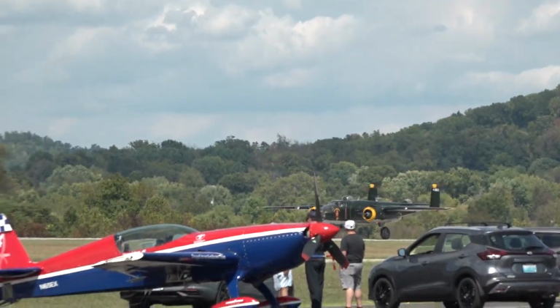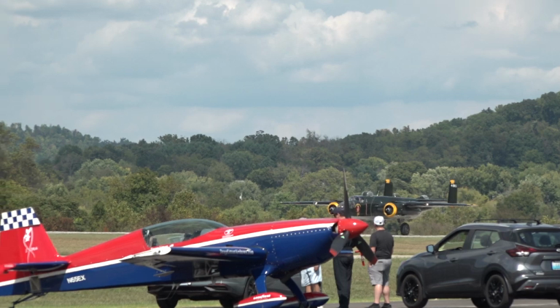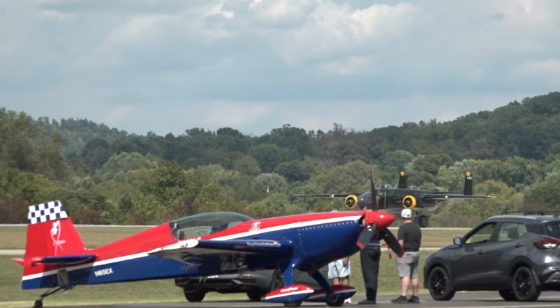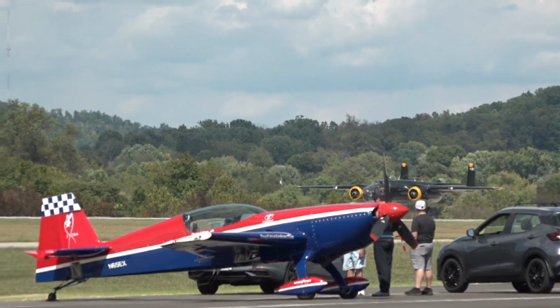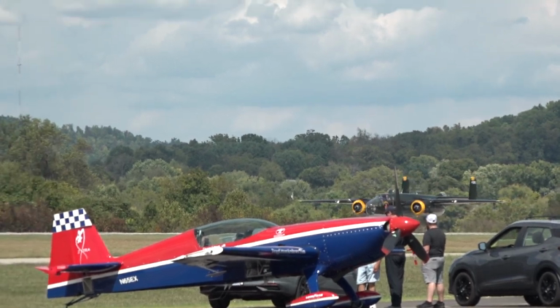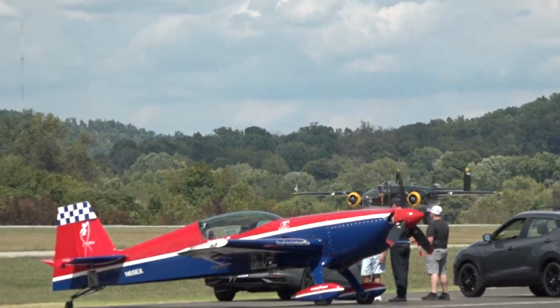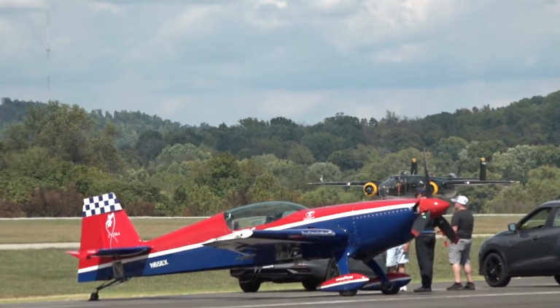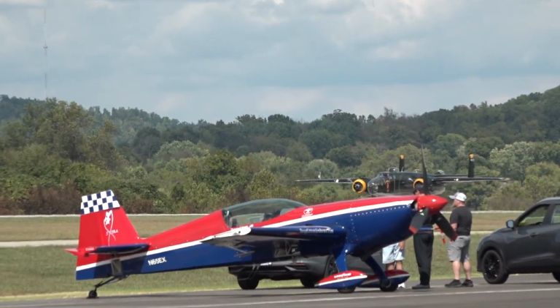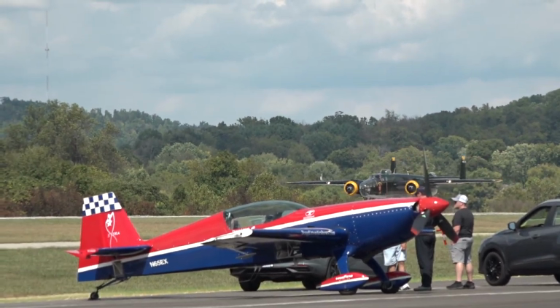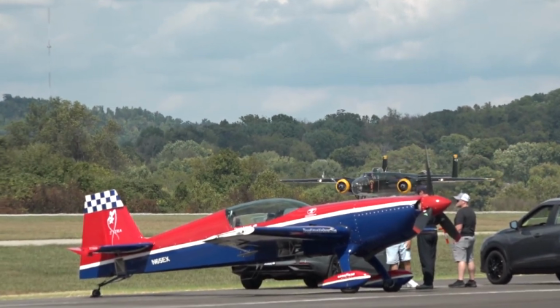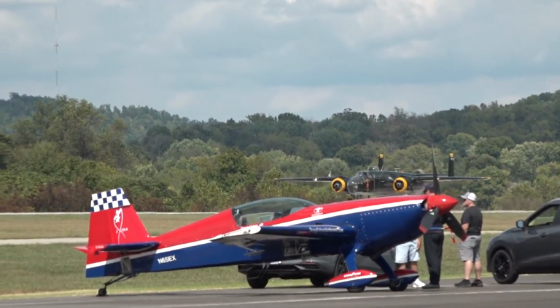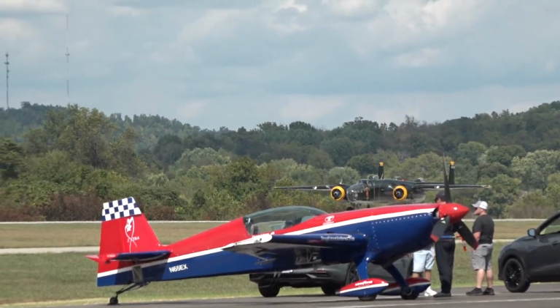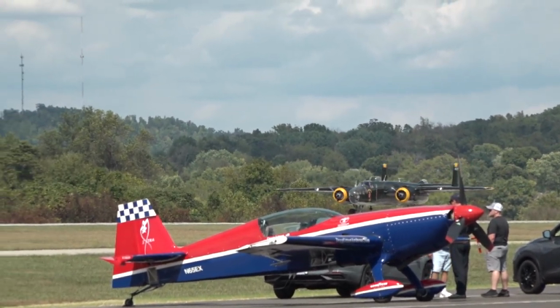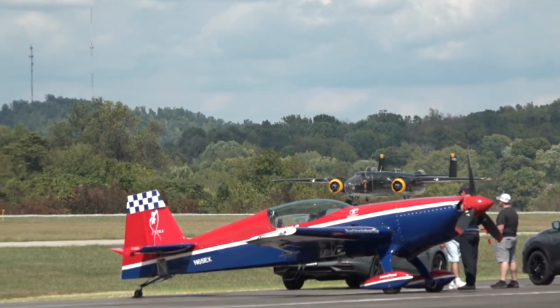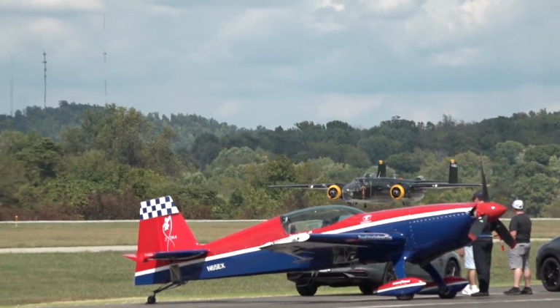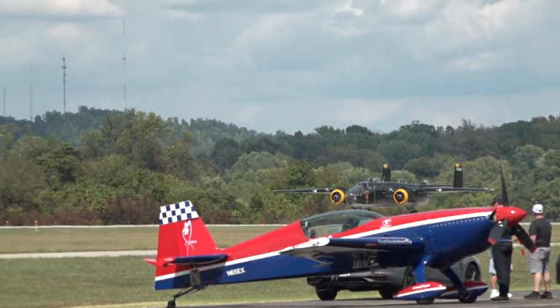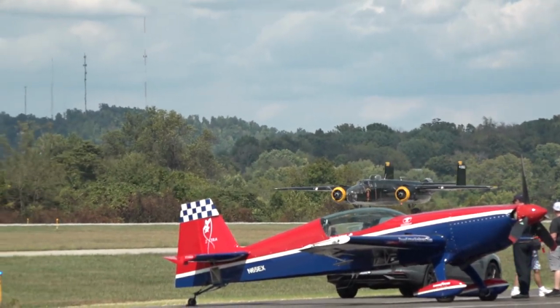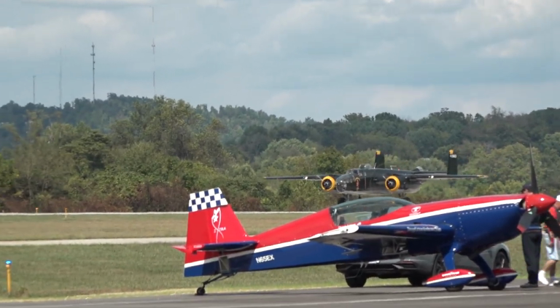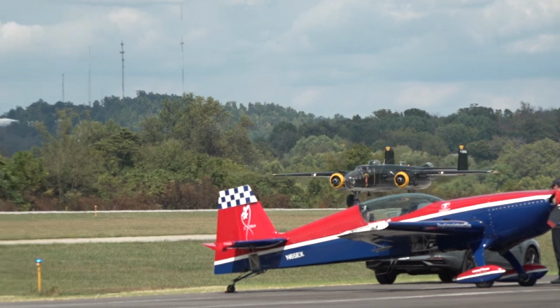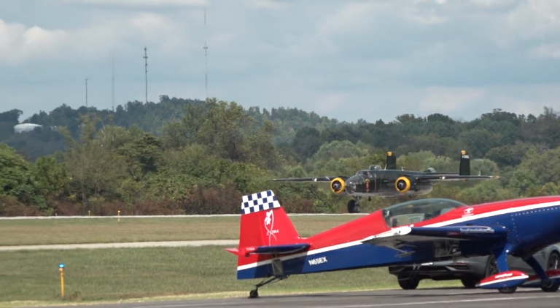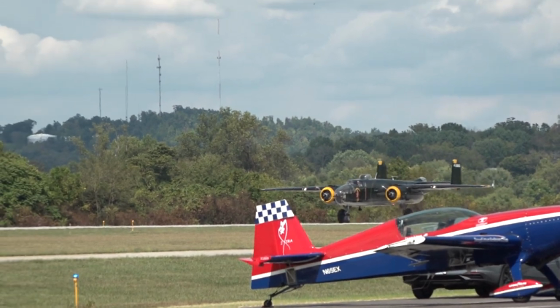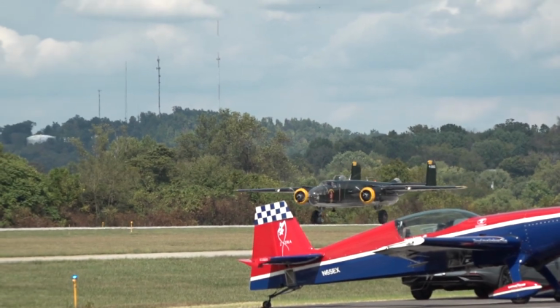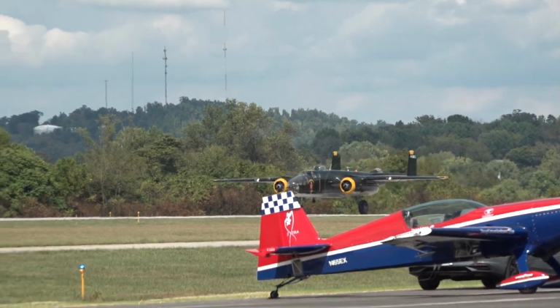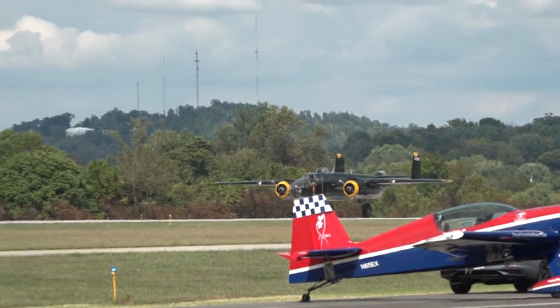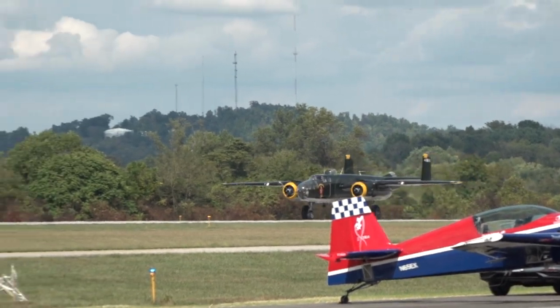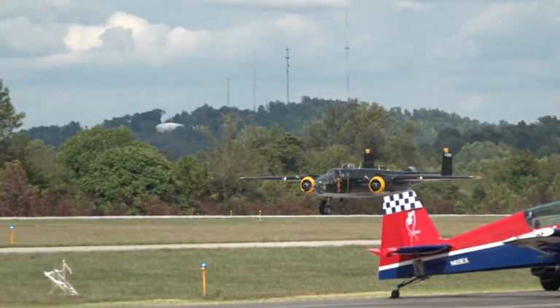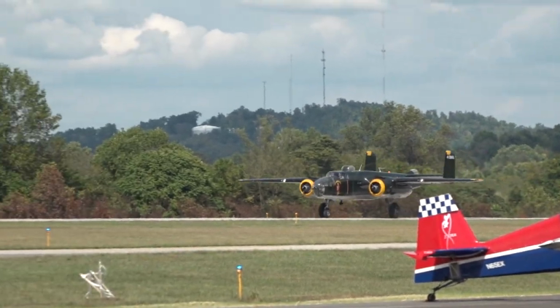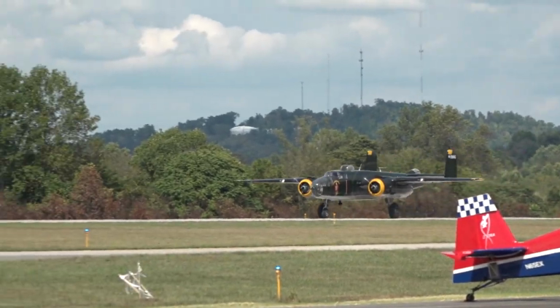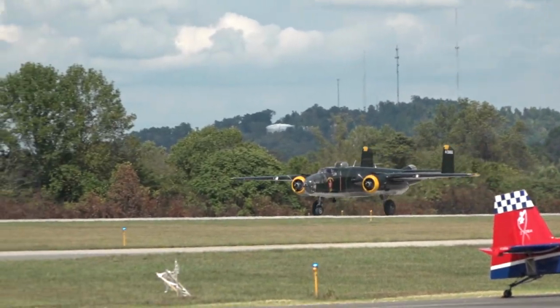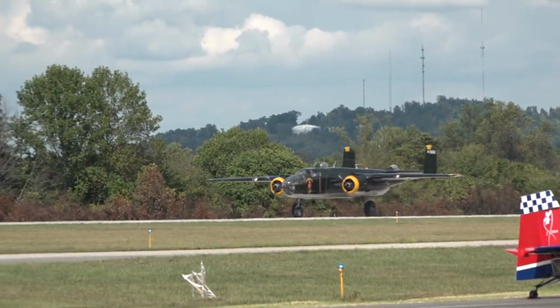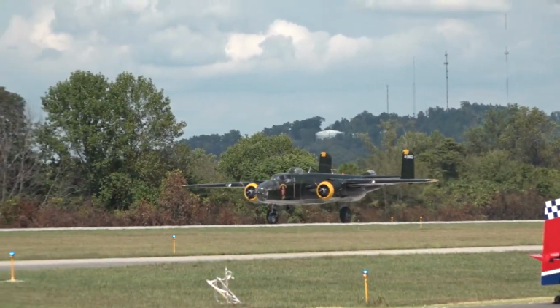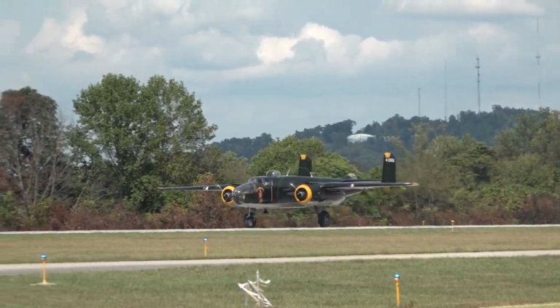We talk a lot about radial engines and unlike the engines in our cars, well, there's a whole lot more power and of course a whole lot more to do with it.